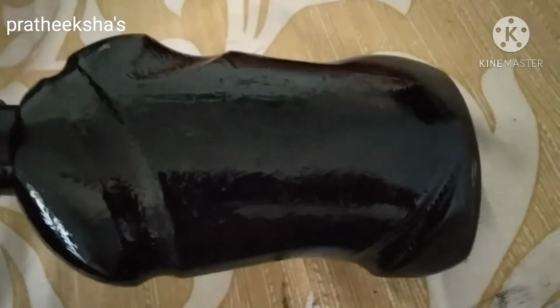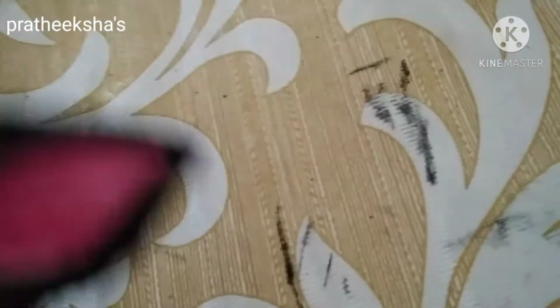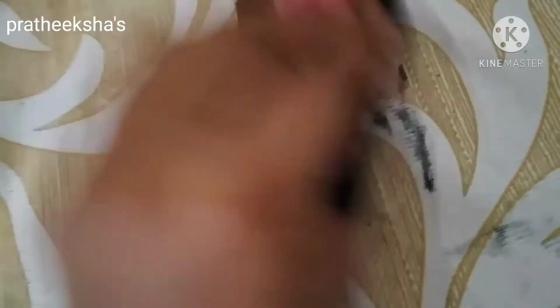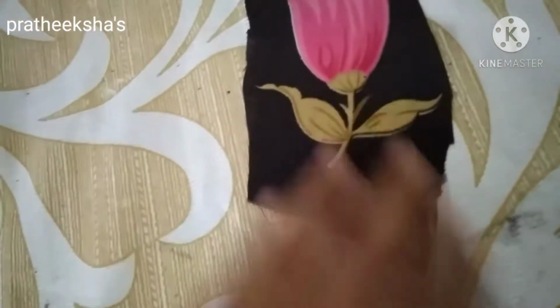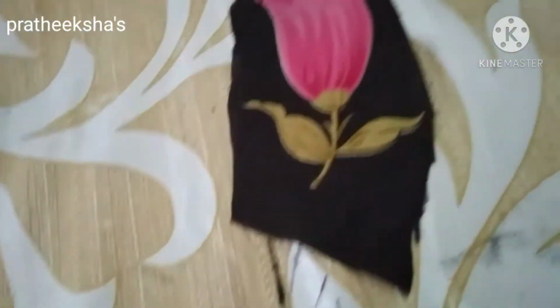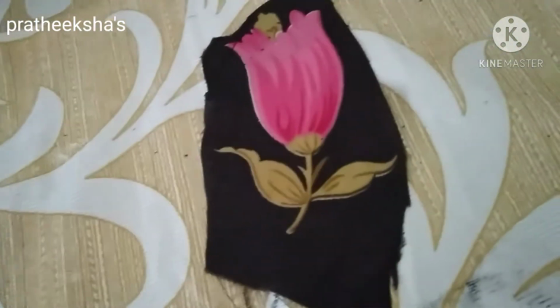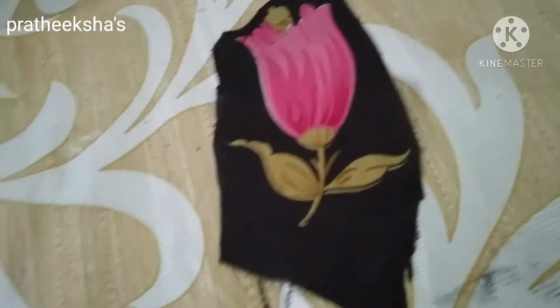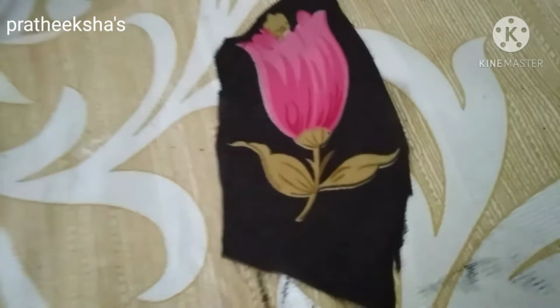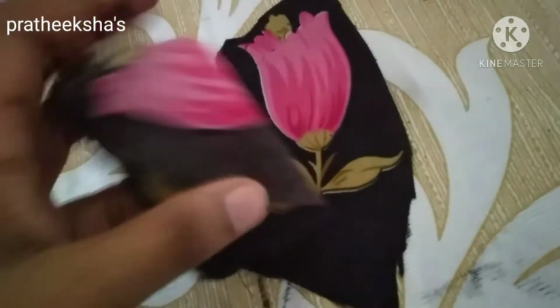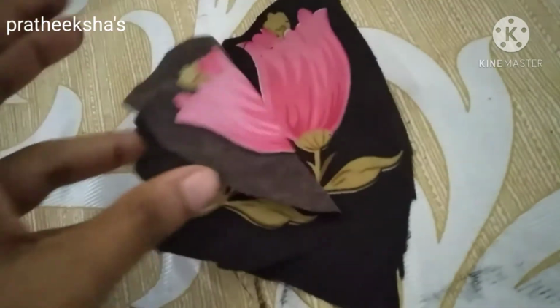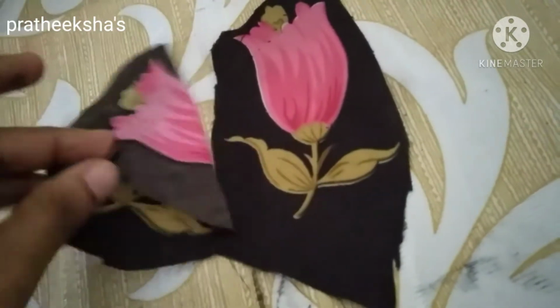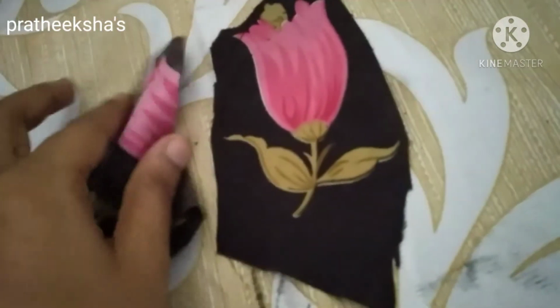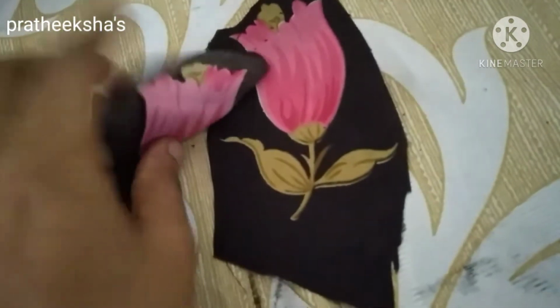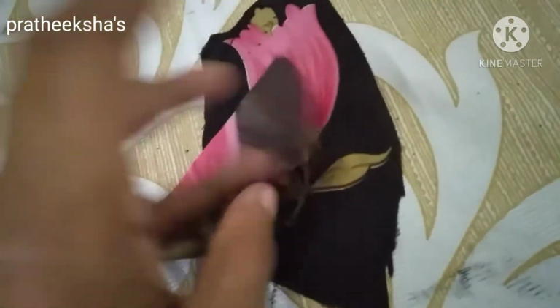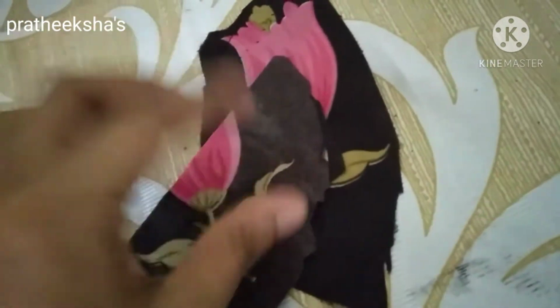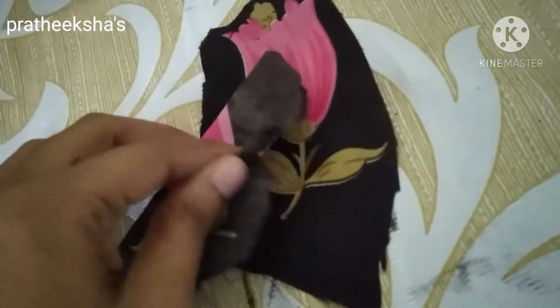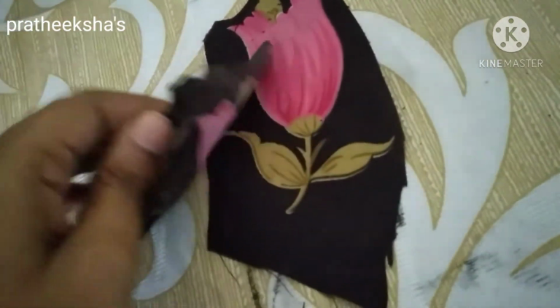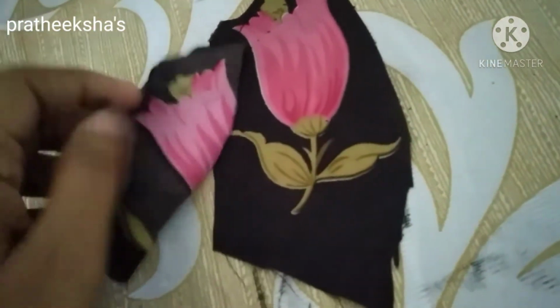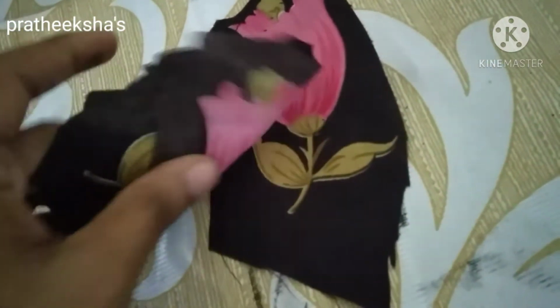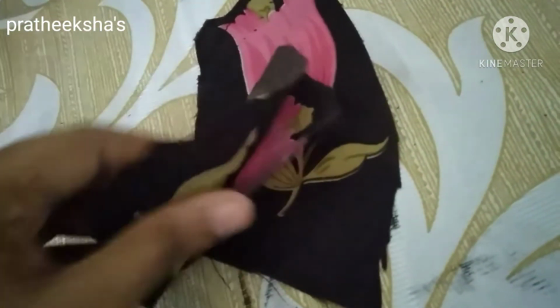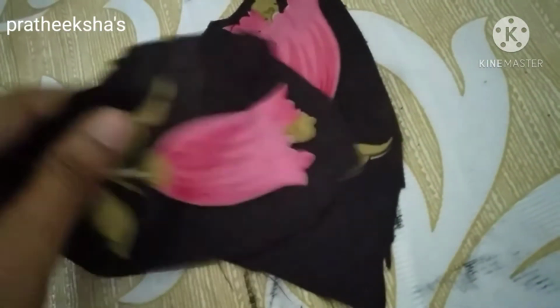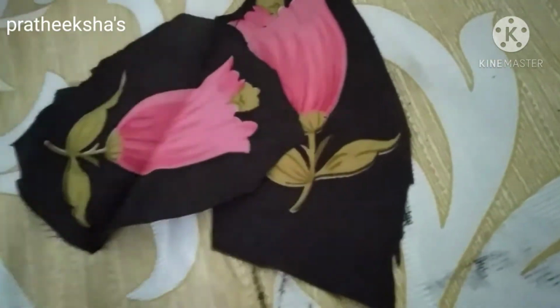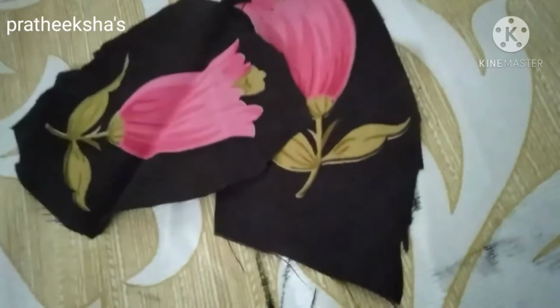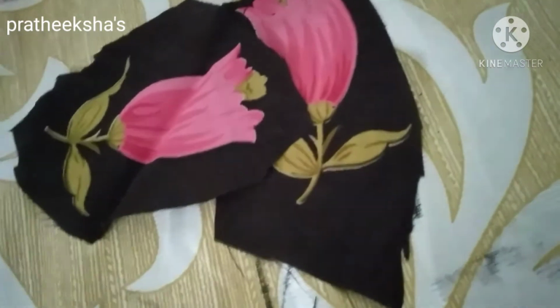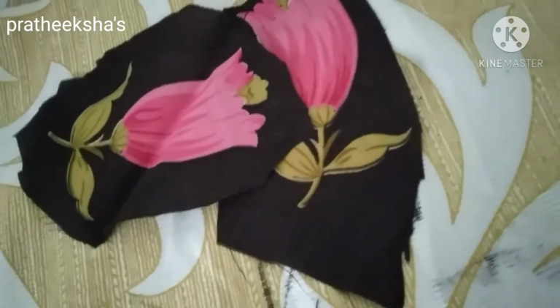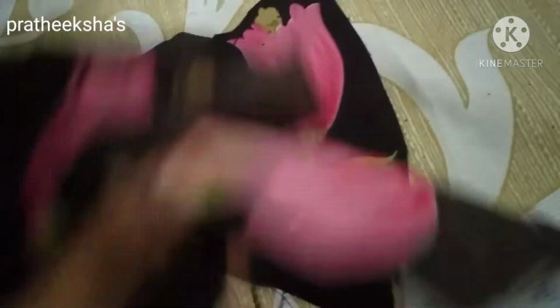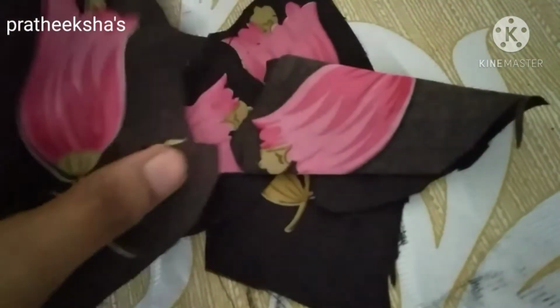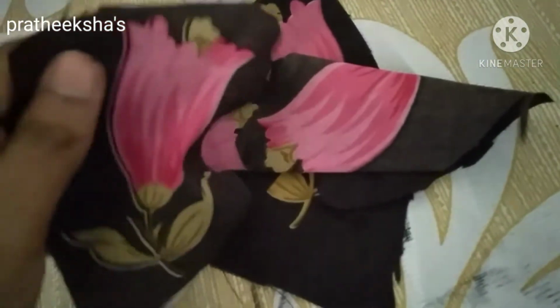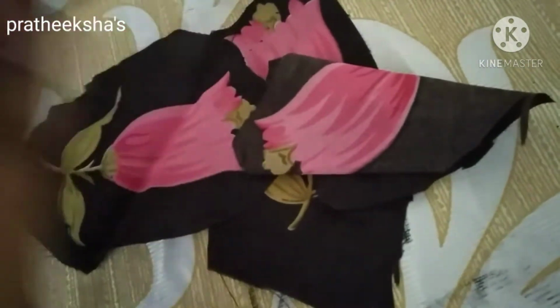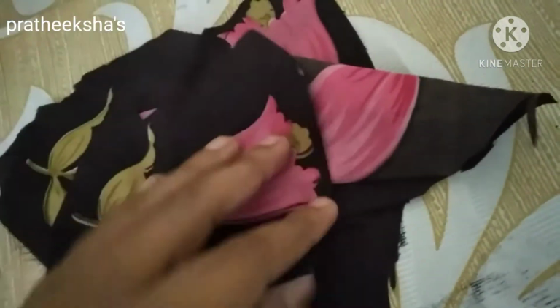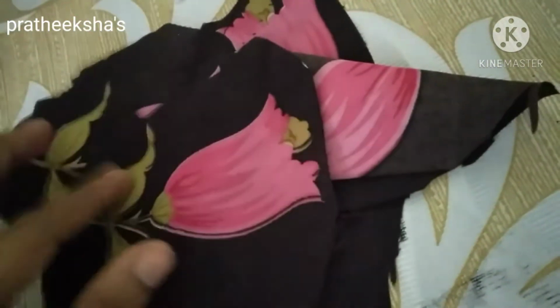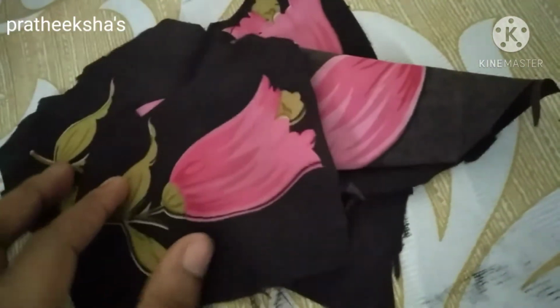Now you can use it. You can use some more color of soap if you wanted to use it in a bottle. You can use it in newspaper.